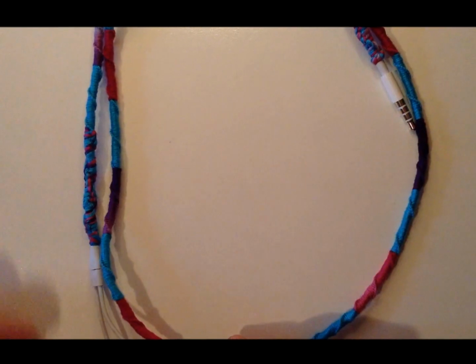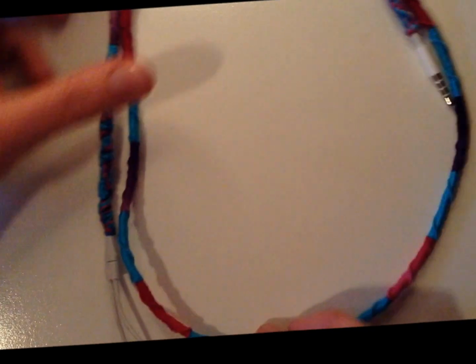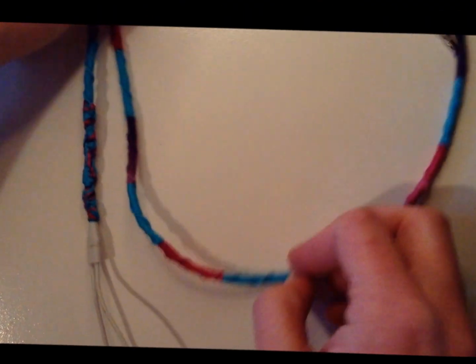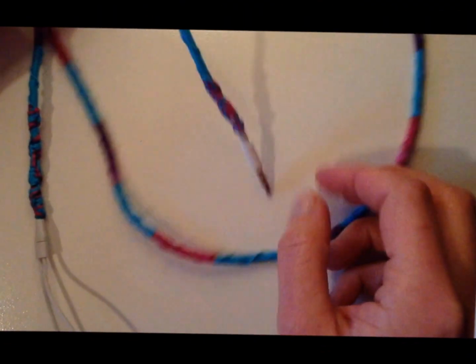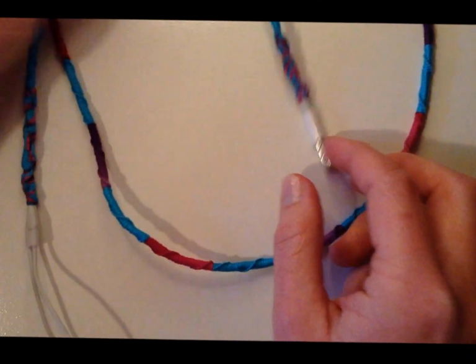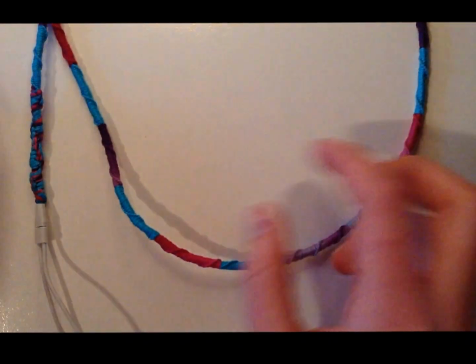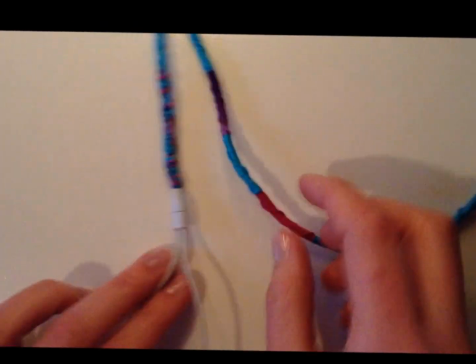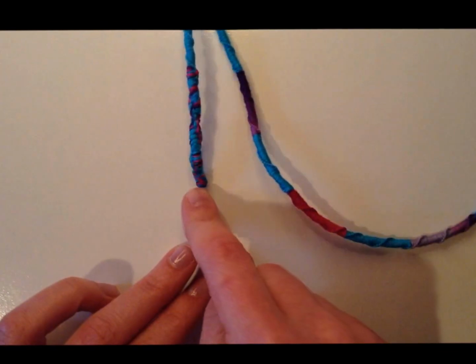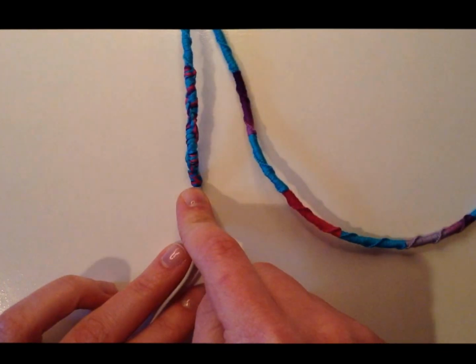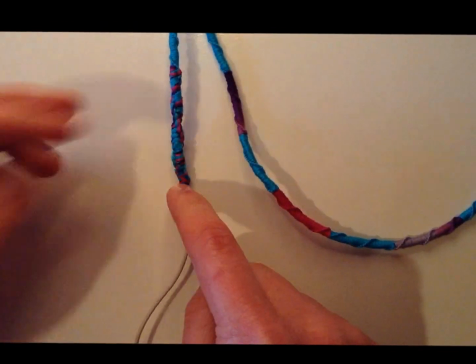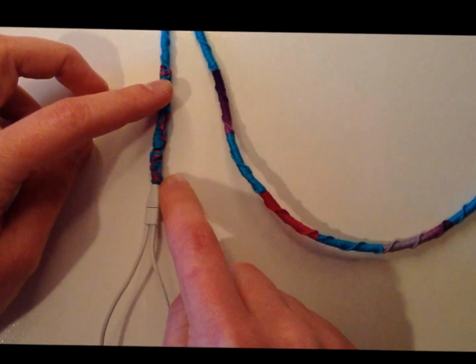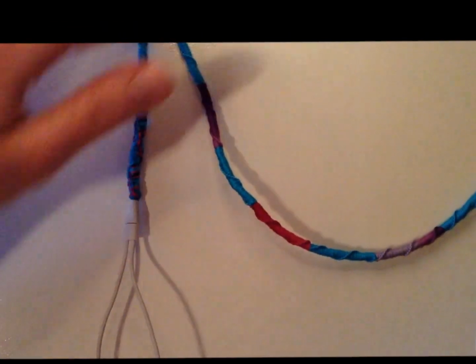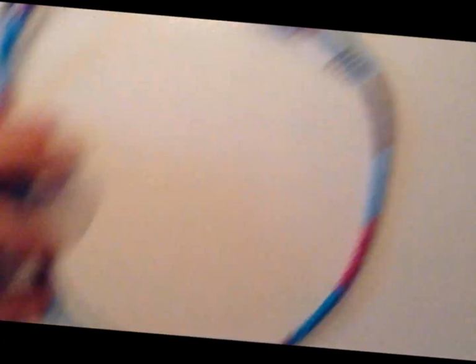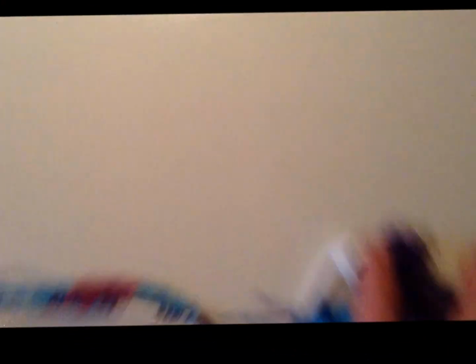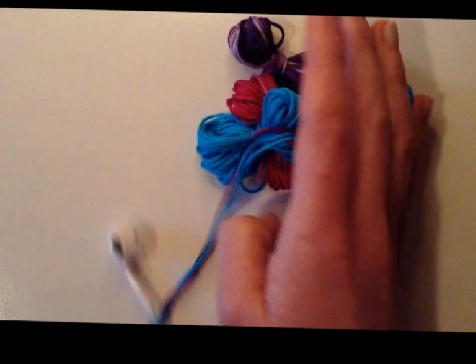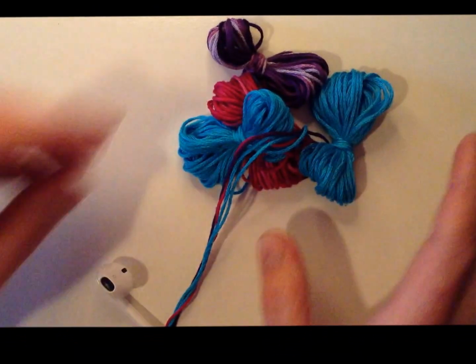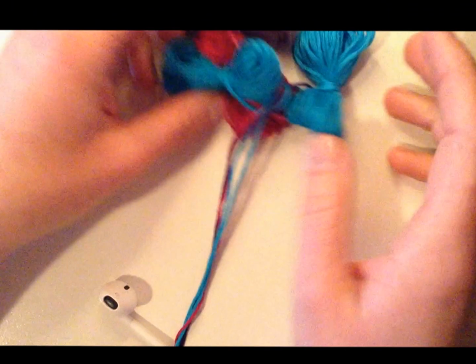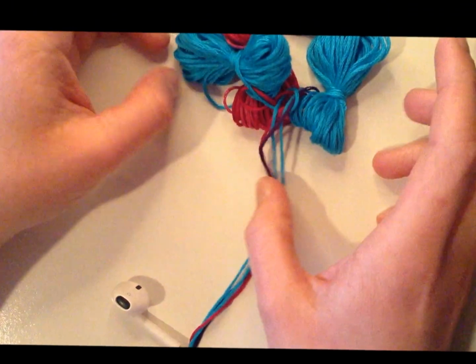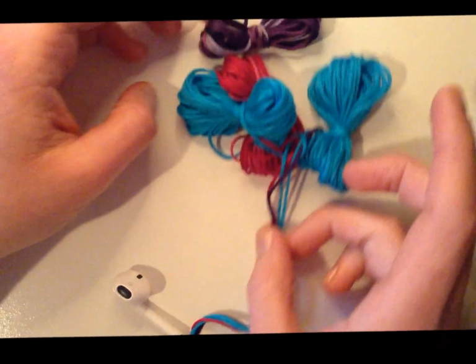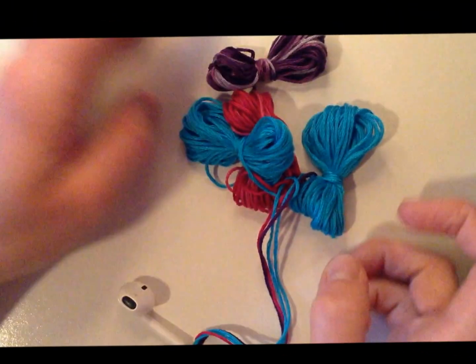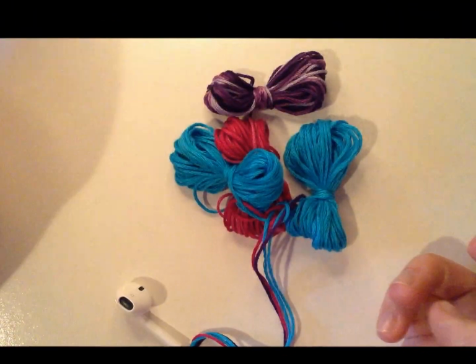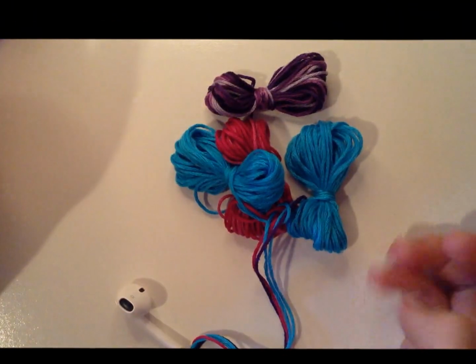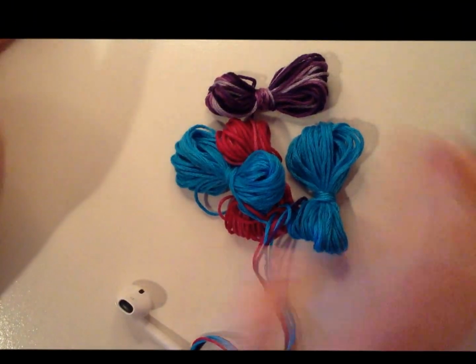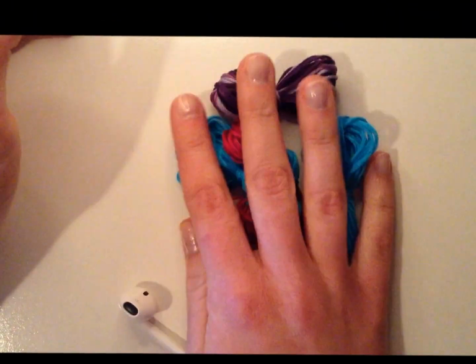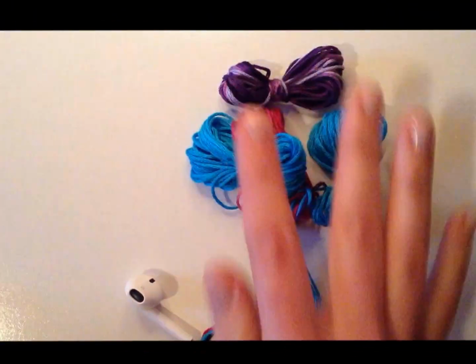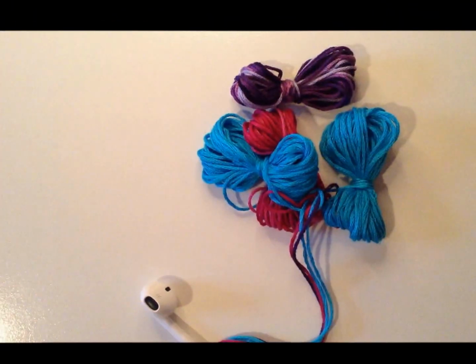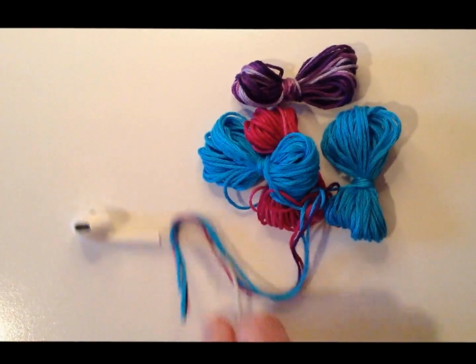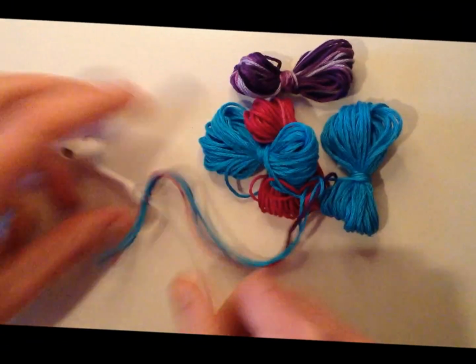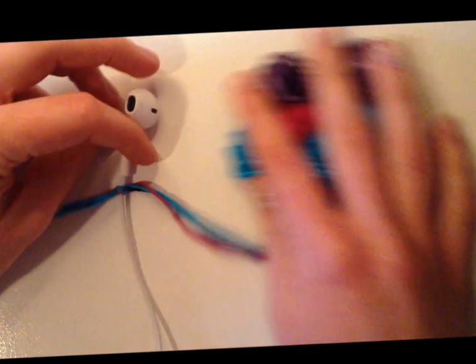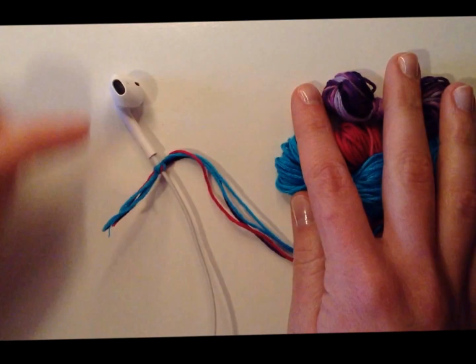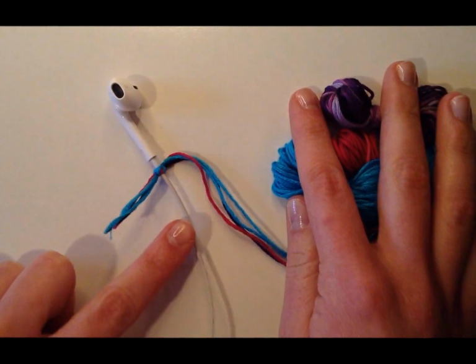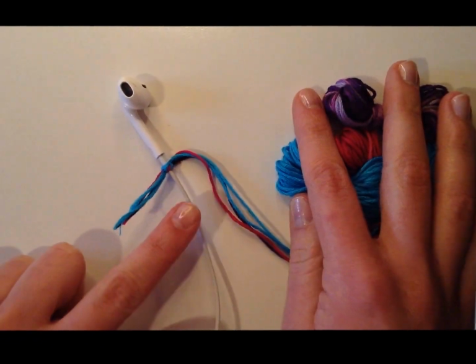After completing the nail polish and knot section, while that was drying I took my string and tied them up because they were a huge knotted mess. Now I'm going to start on the earbud section.